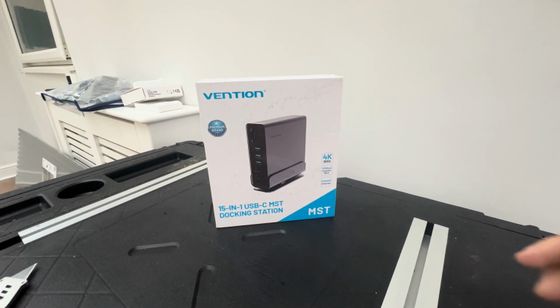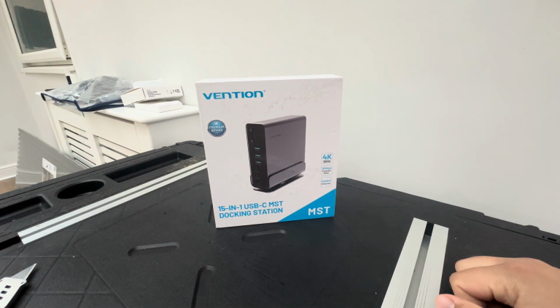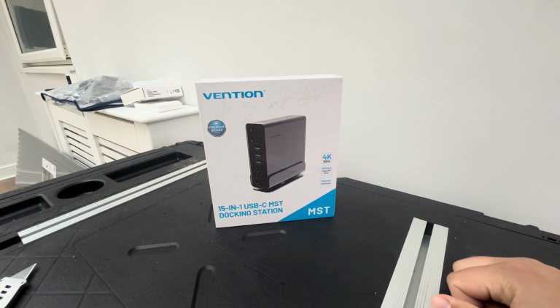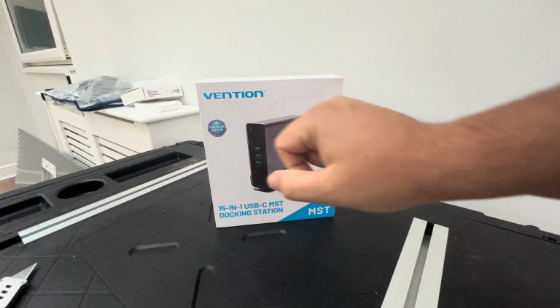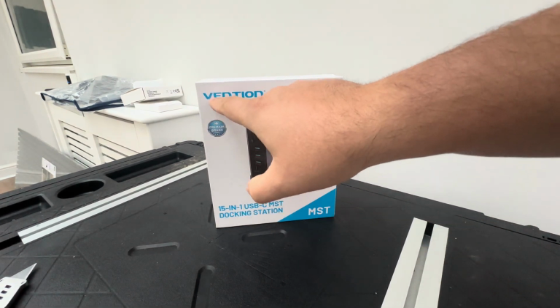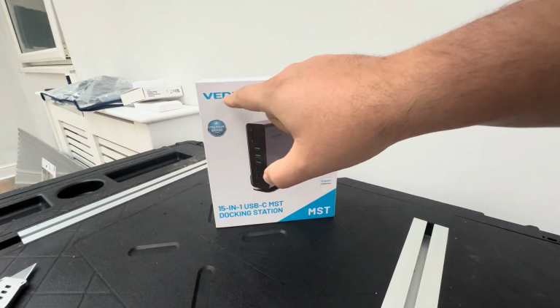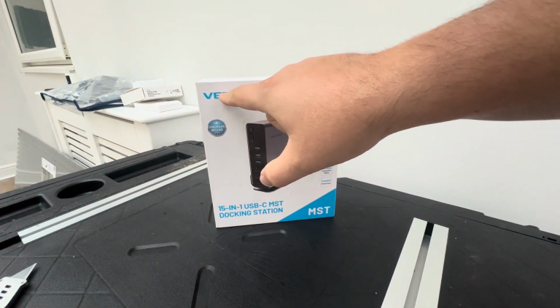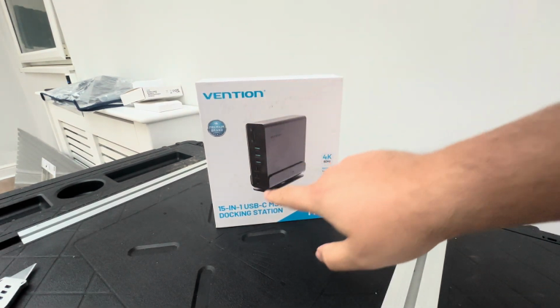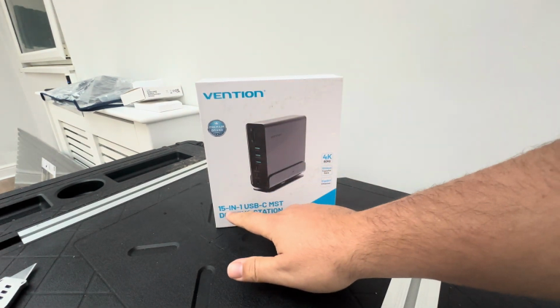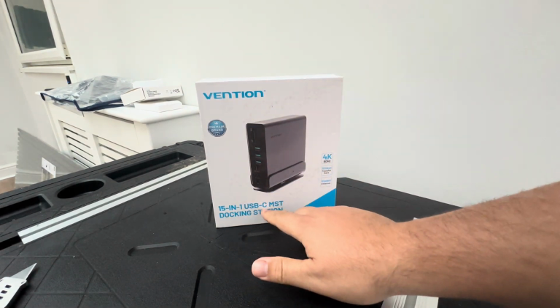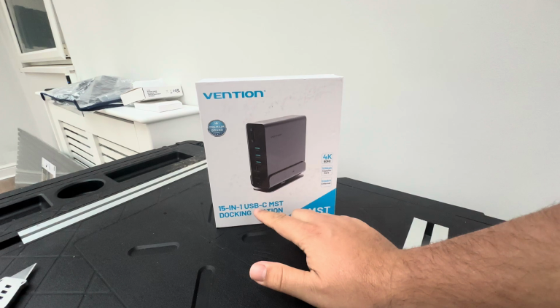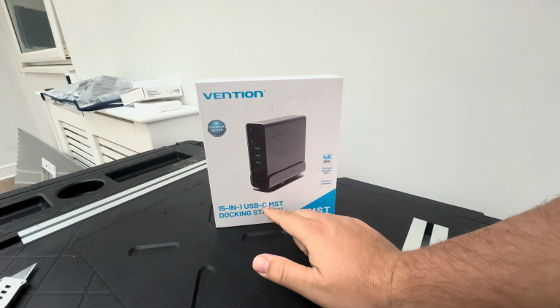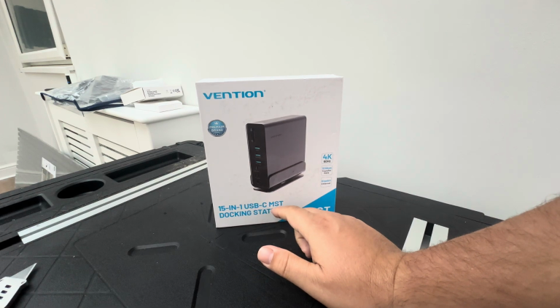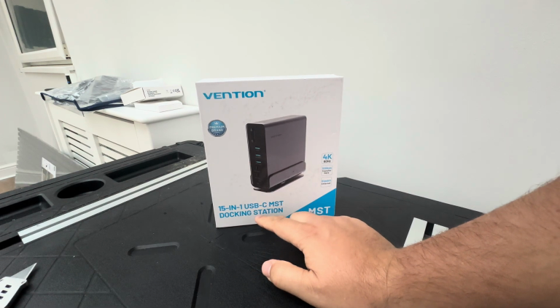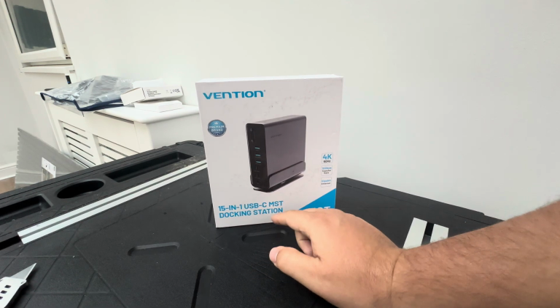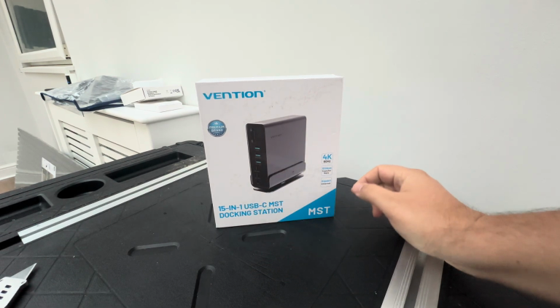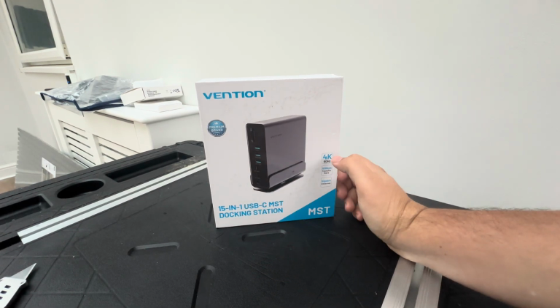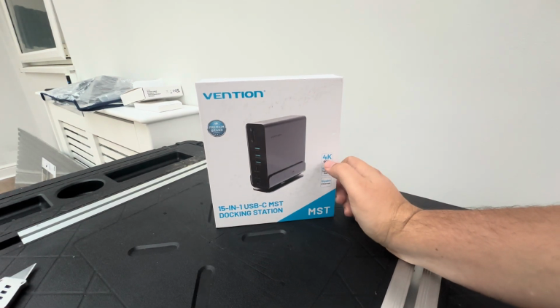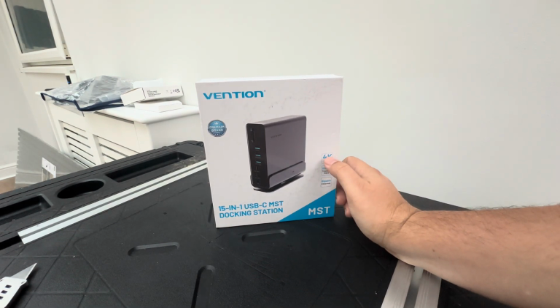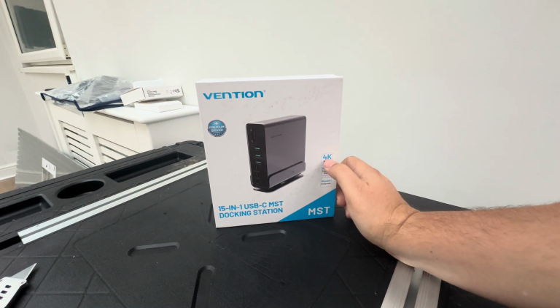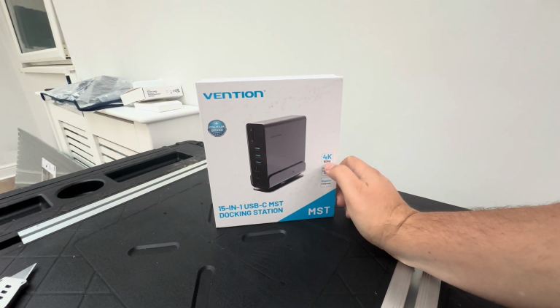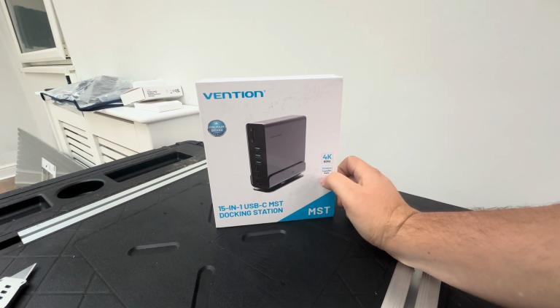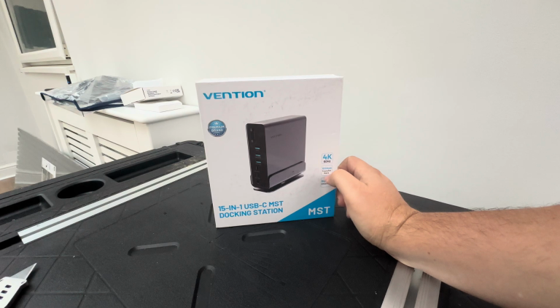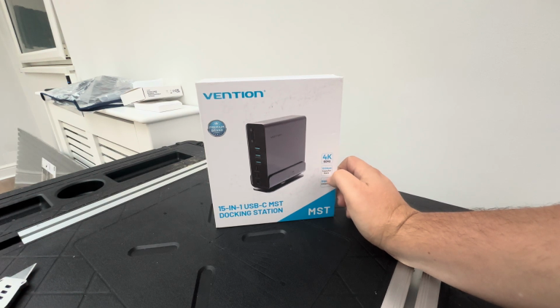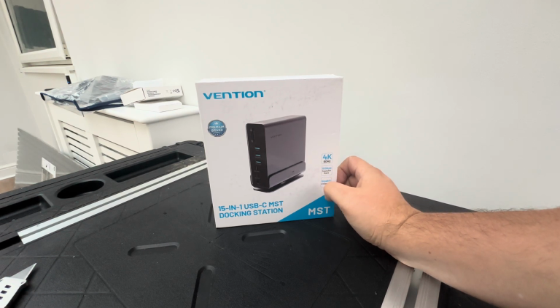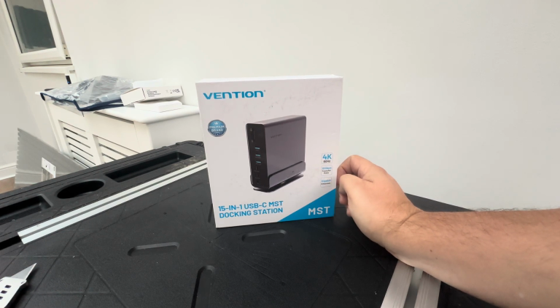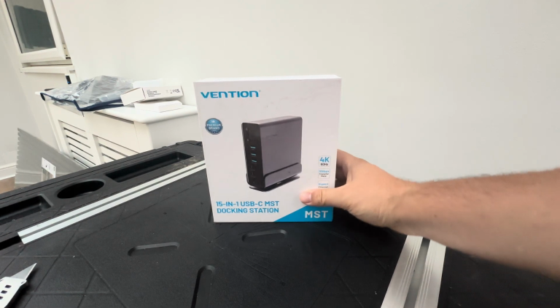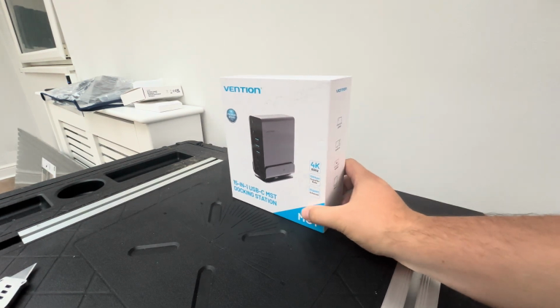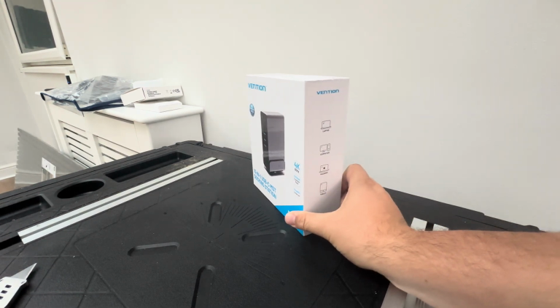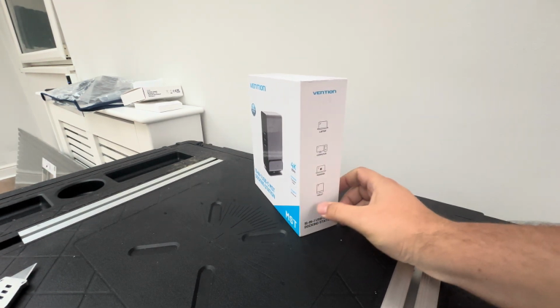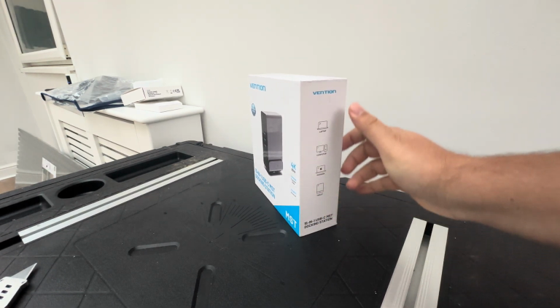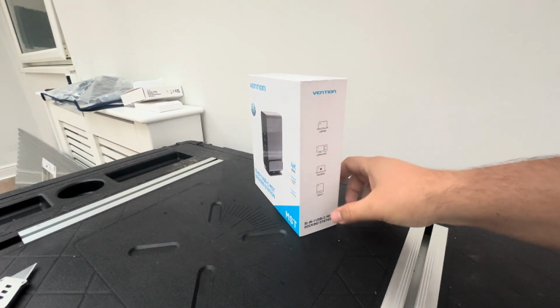Hey, what's happening guys? So today I'm going to be unboxing this Ventian 15-in-1 USB-C MST docking station. It's got supposedly 4K 60Hz, 10 gigabit transfer rate, tablets — whatever — supposedly can do it all.